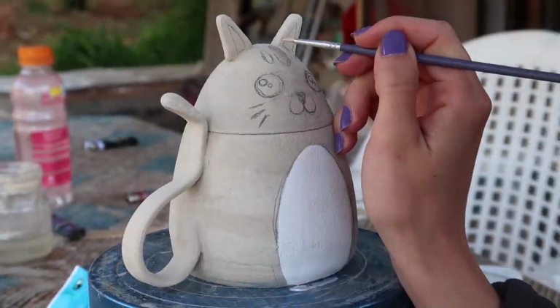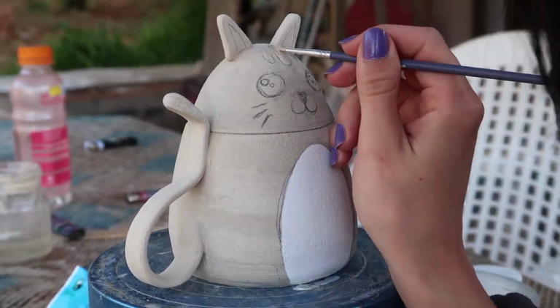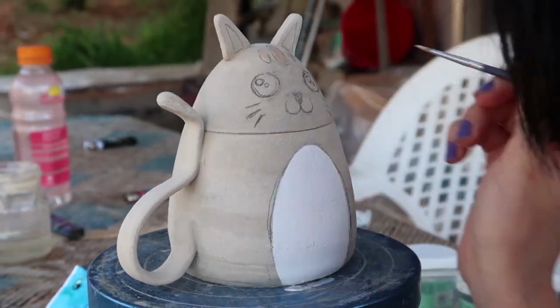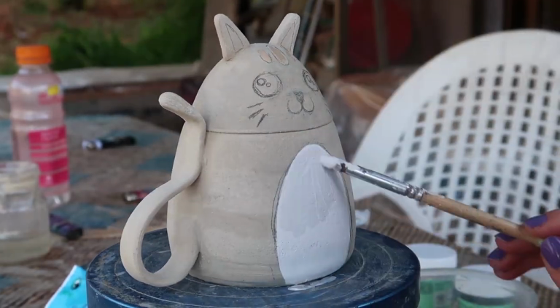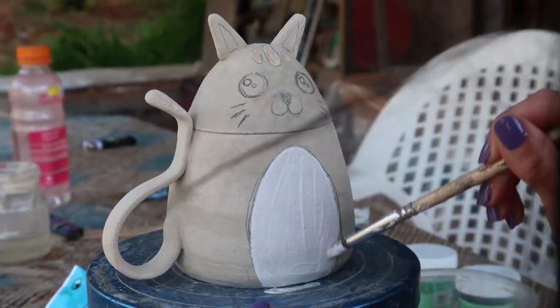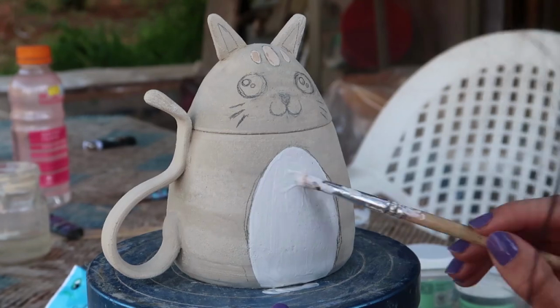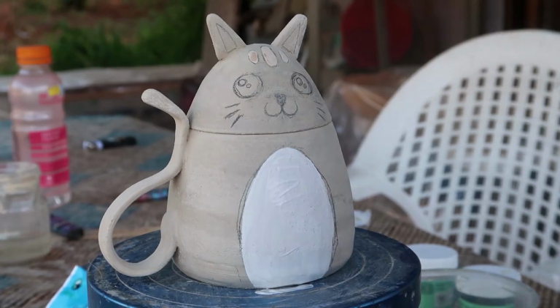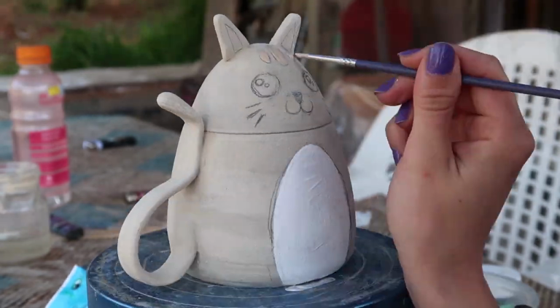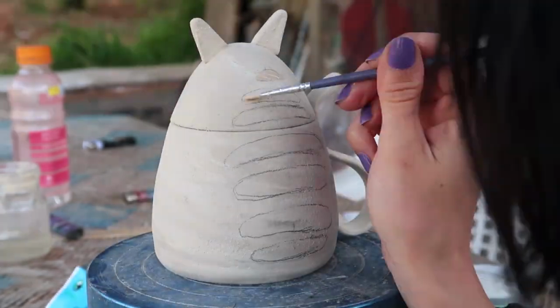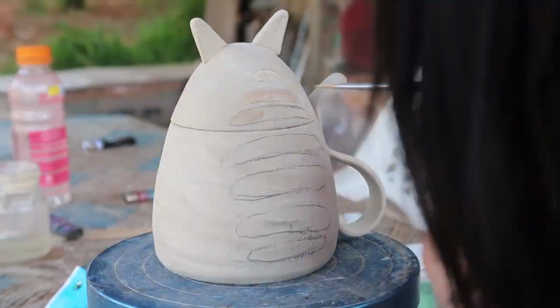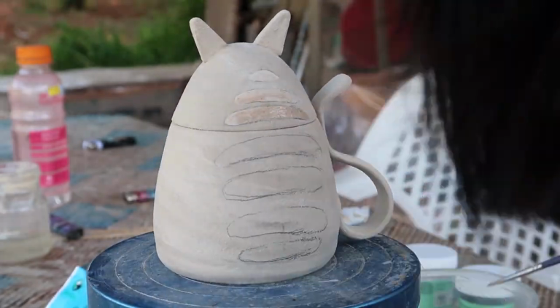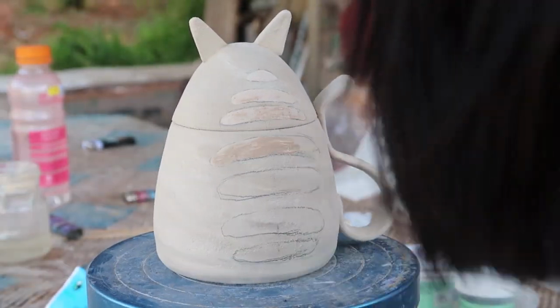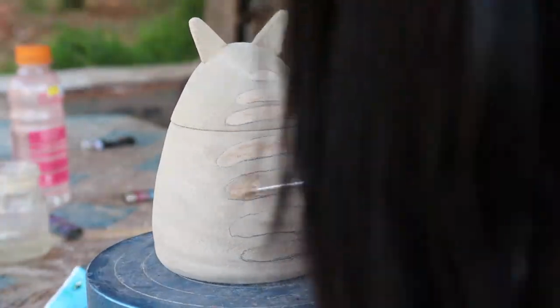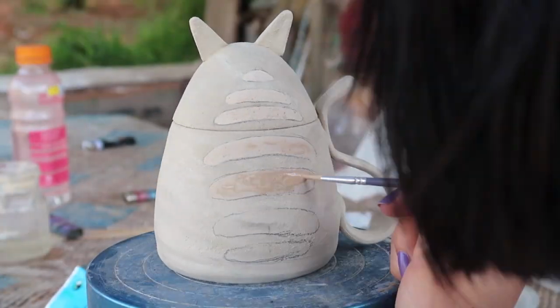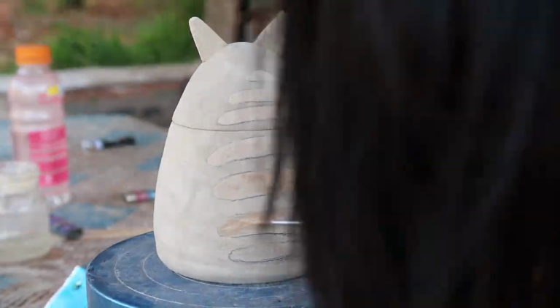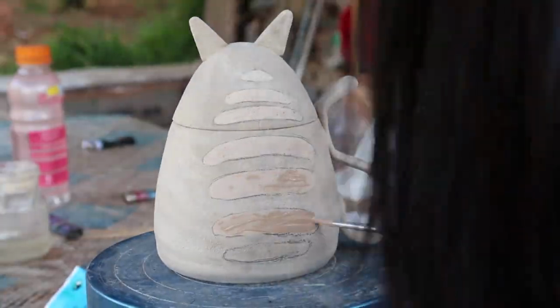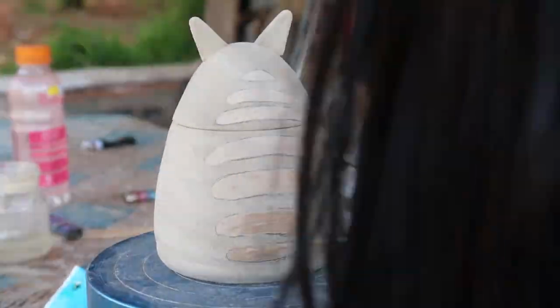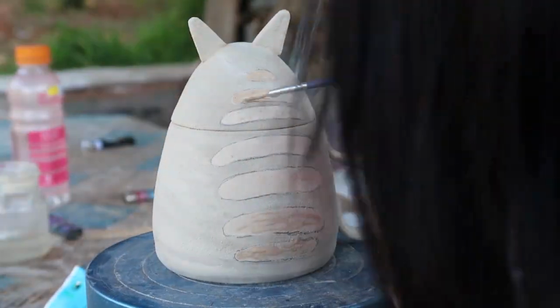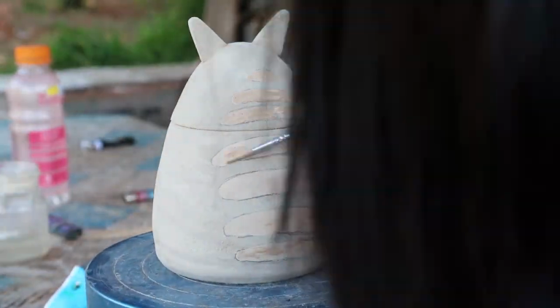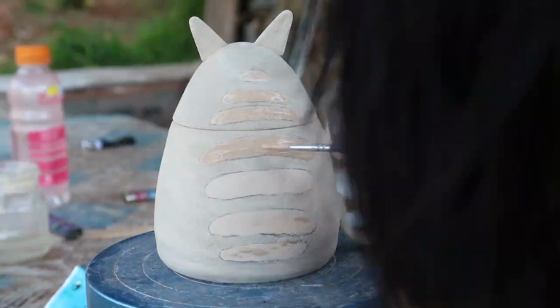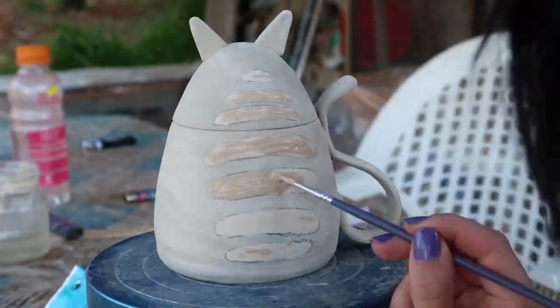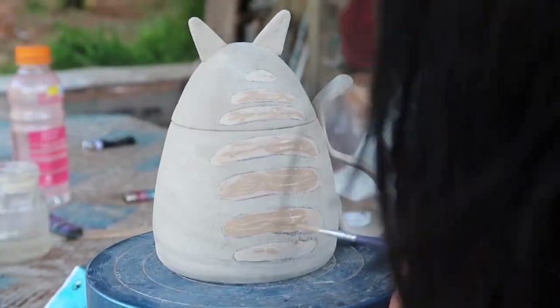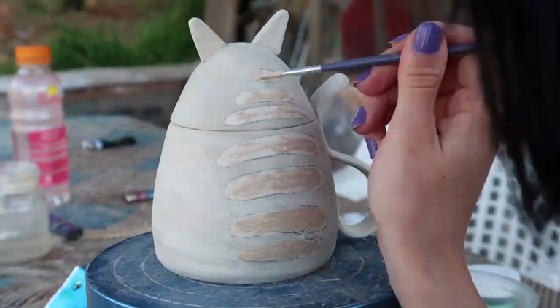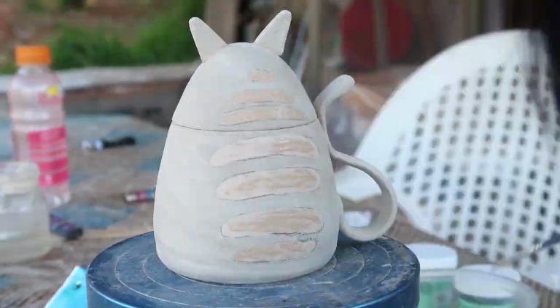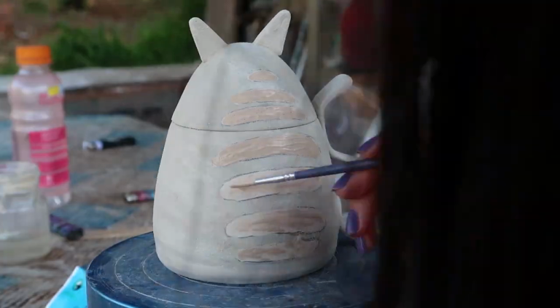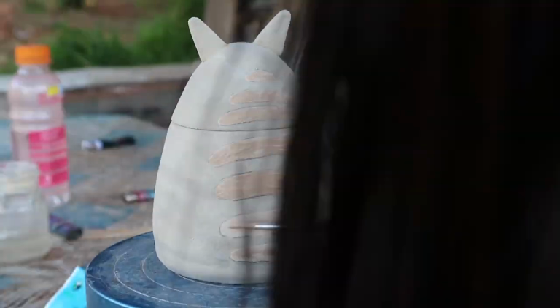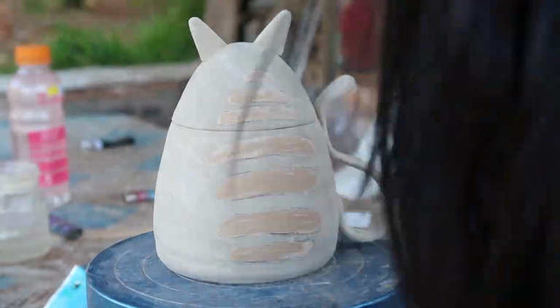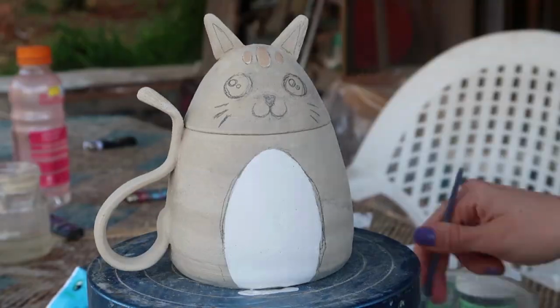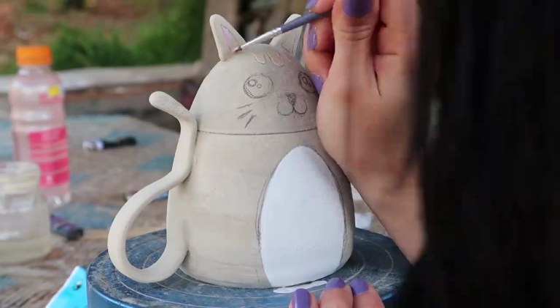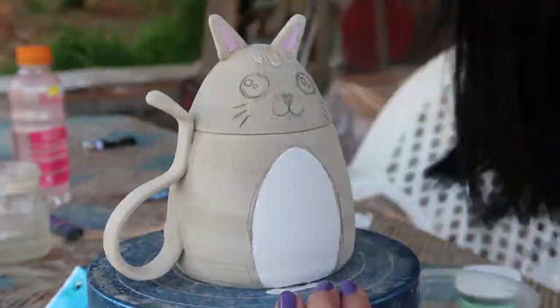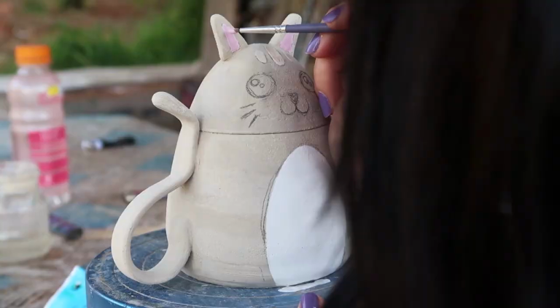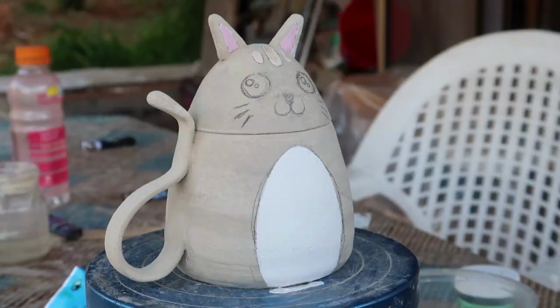The mug is dry, so I can paint it. I already prepared the lines using a pencil. Now I'm going to fill it up with underglaze — I usually put two to three coats so it doesn't look too patchy.